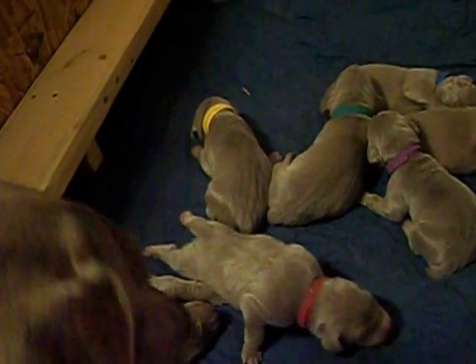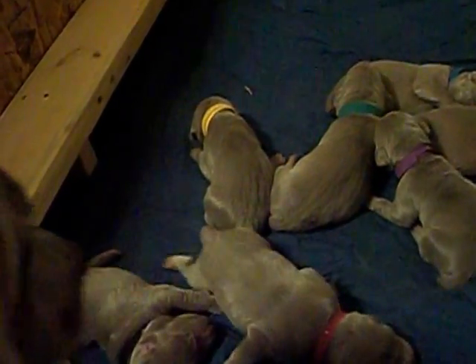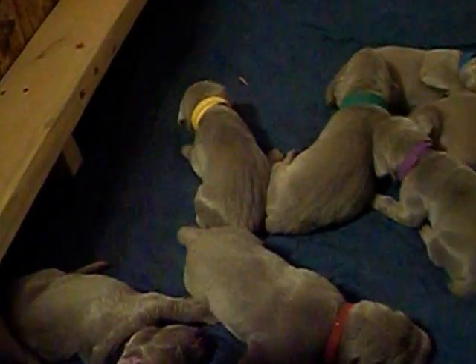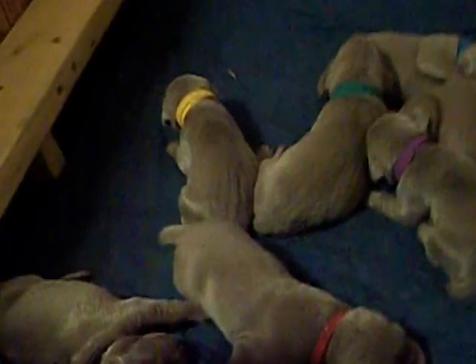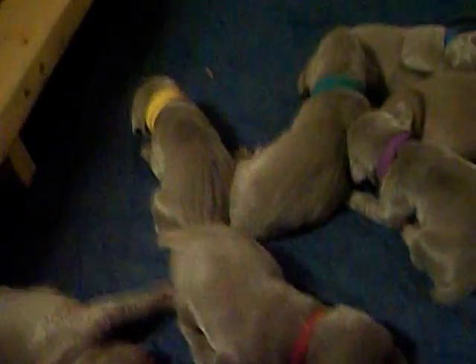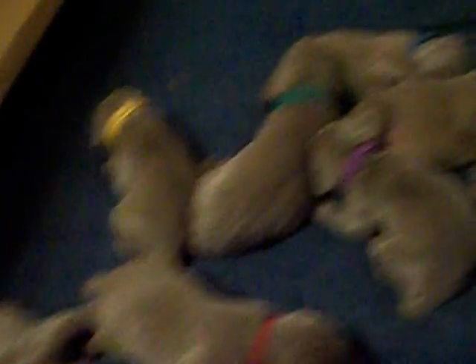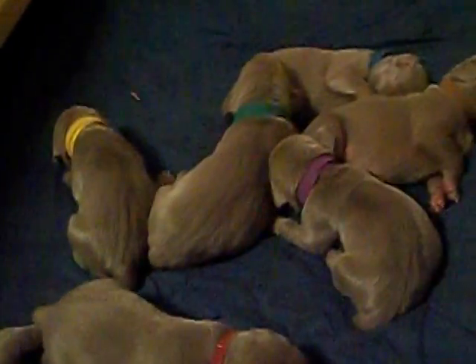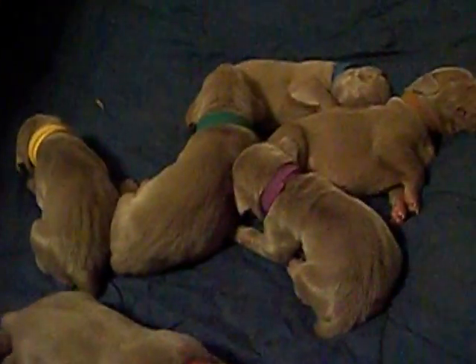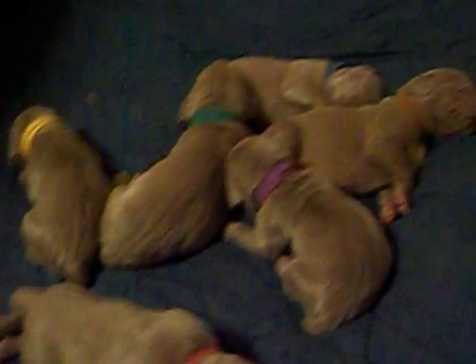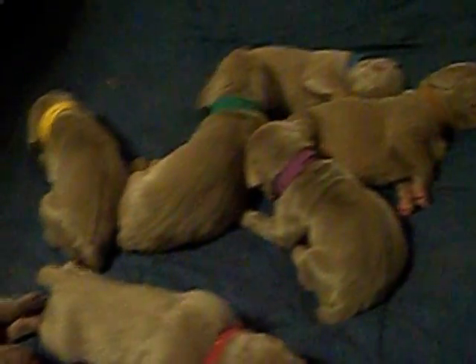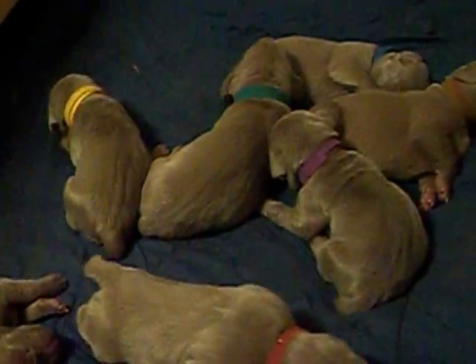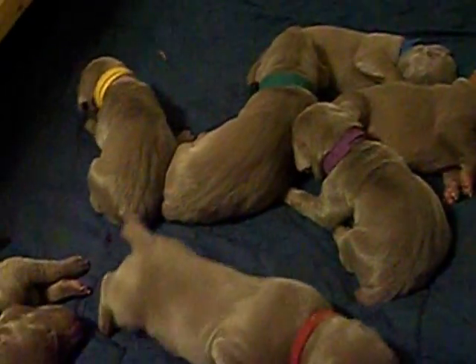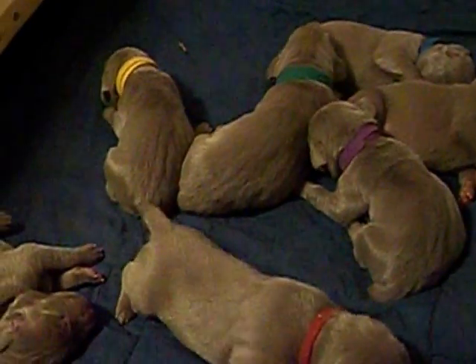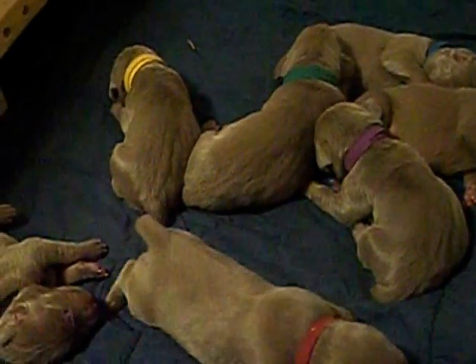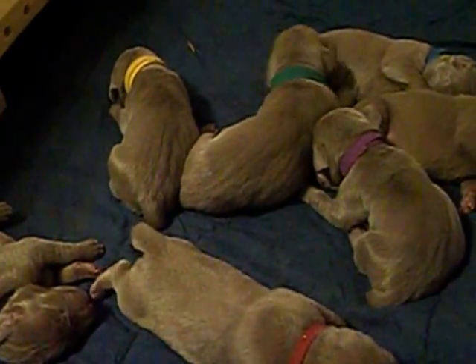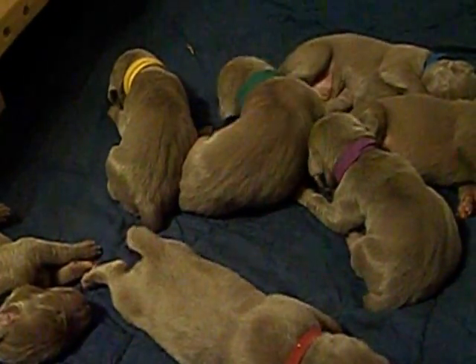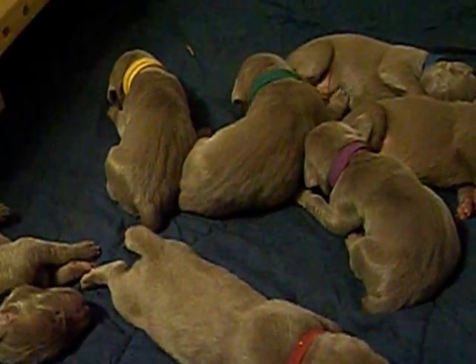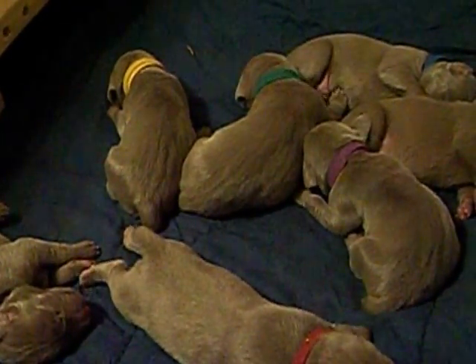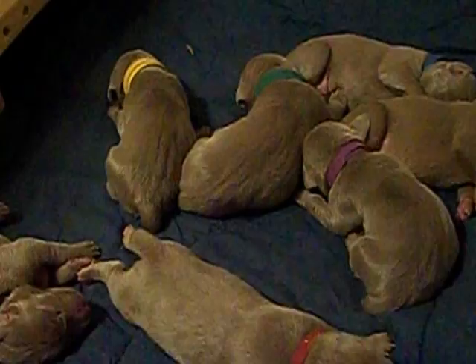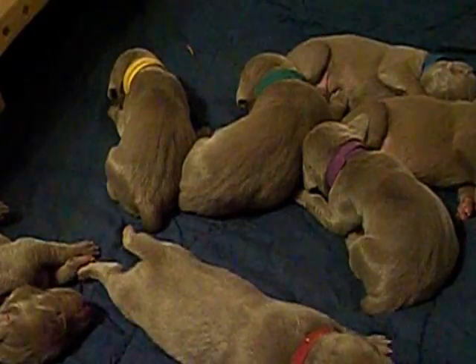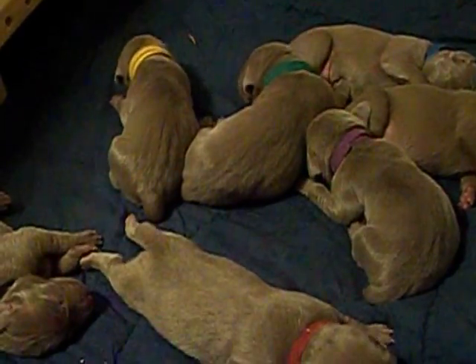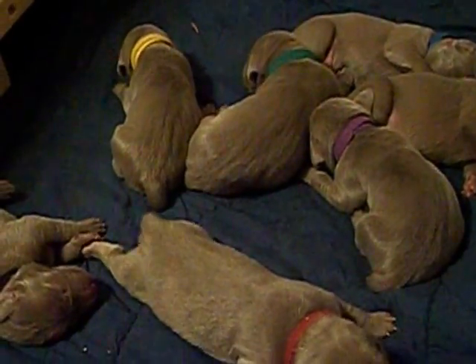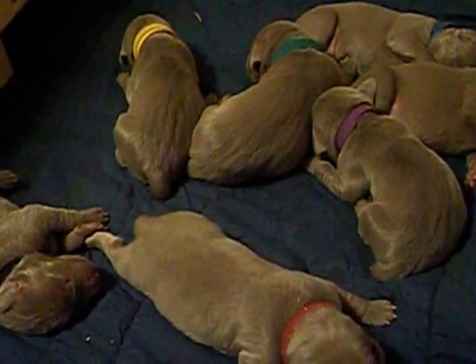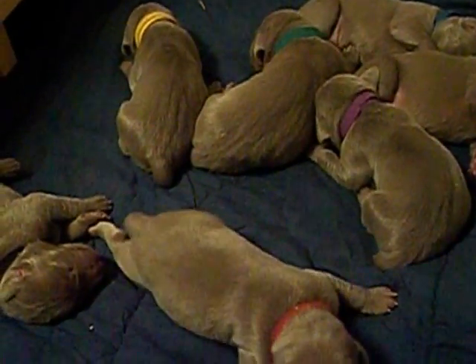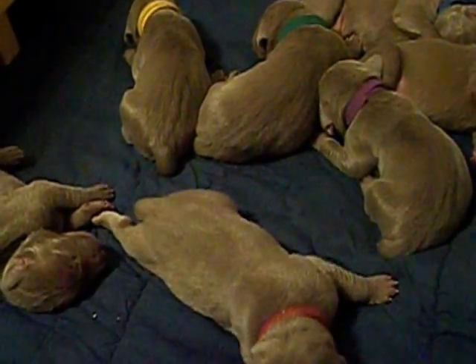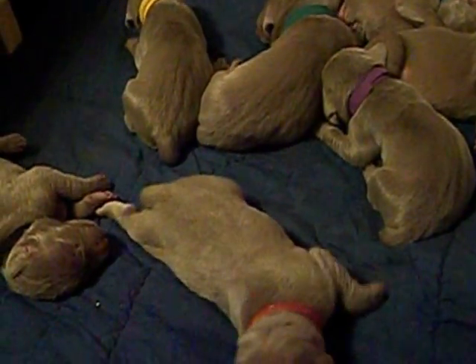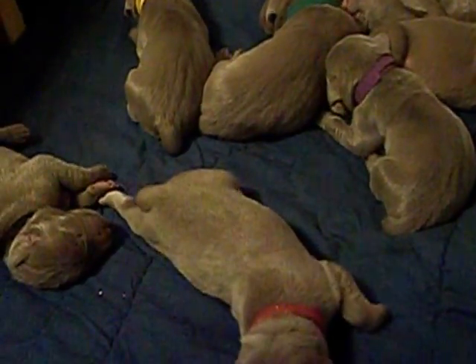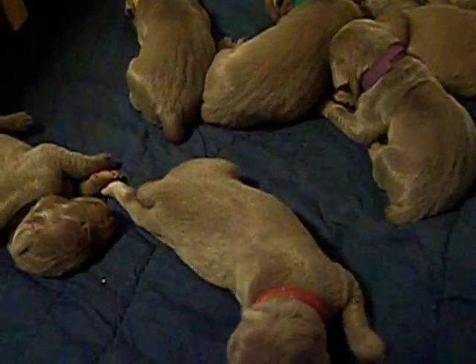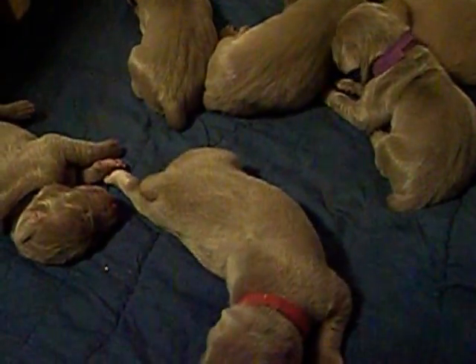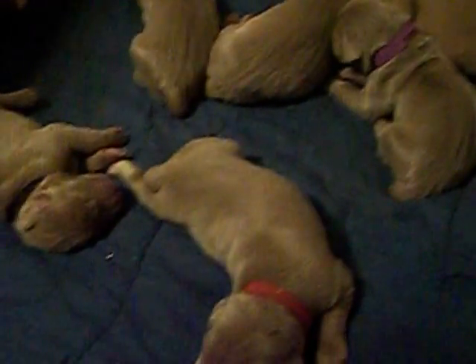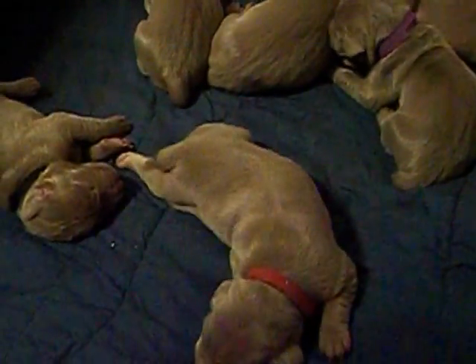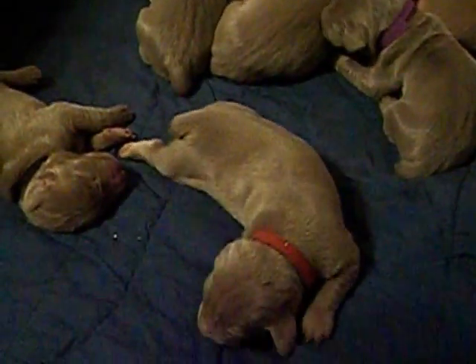They are 8 puppies — 4 boys, 4 girls — and everybody's getting around really good. So I'm going to show you some of the puppies.